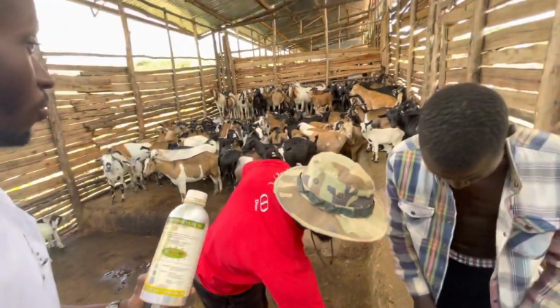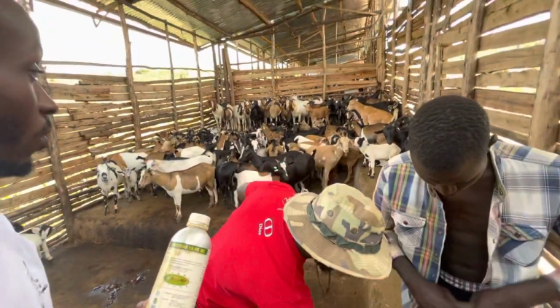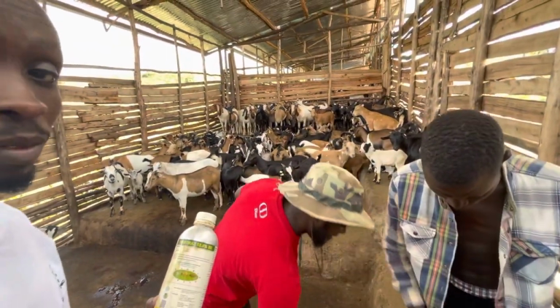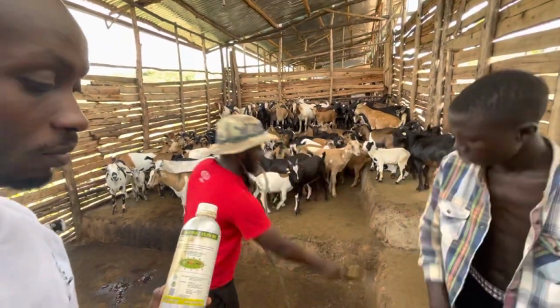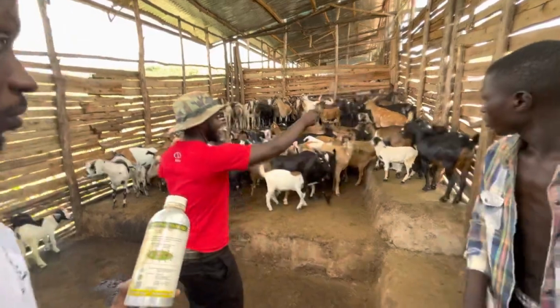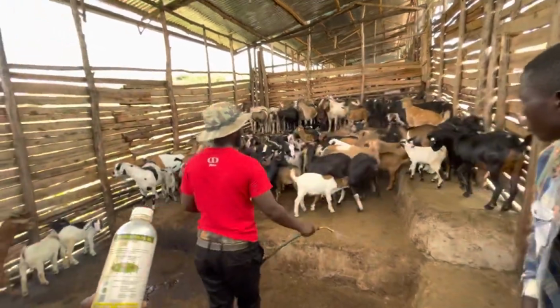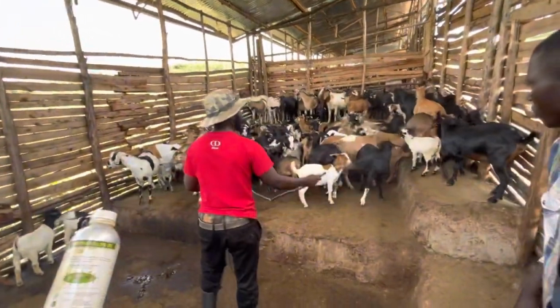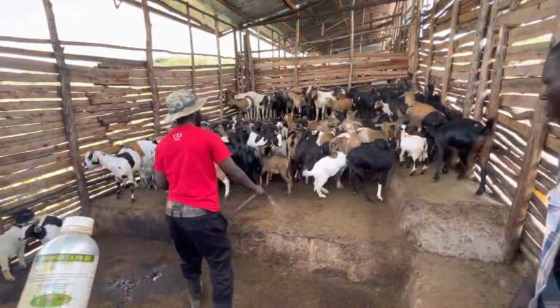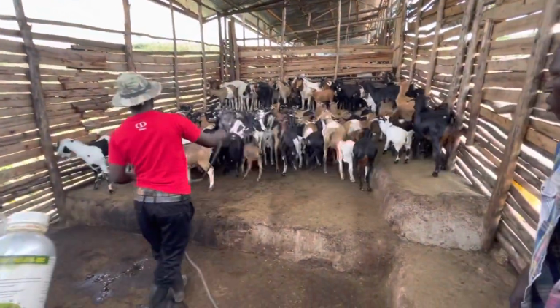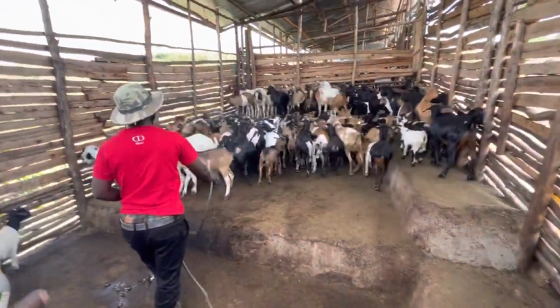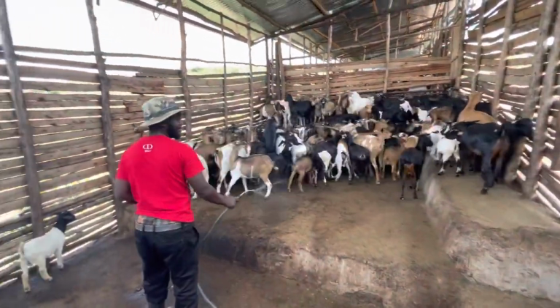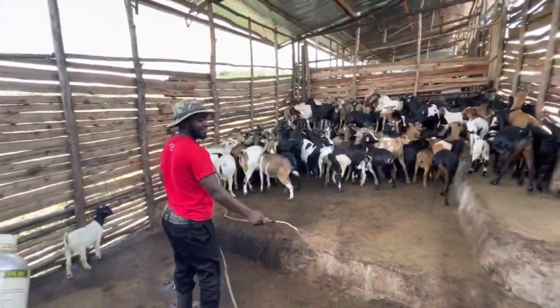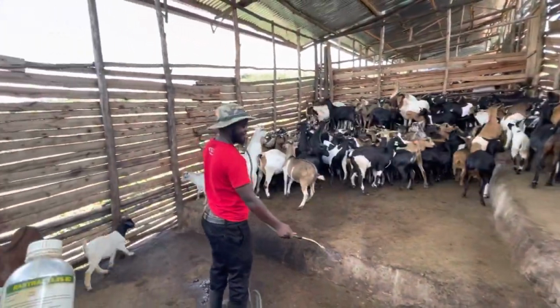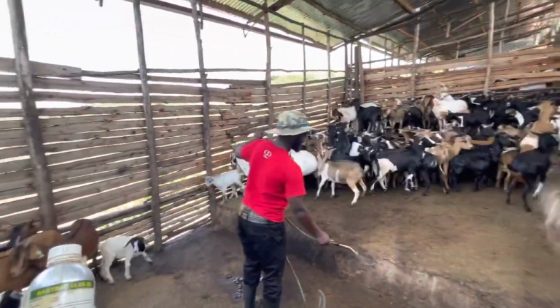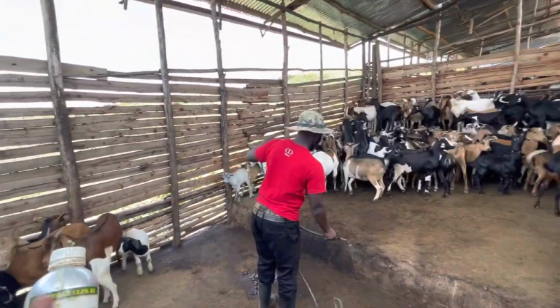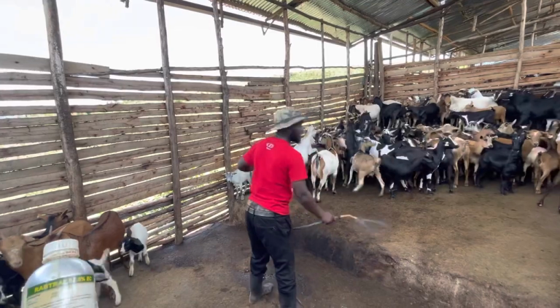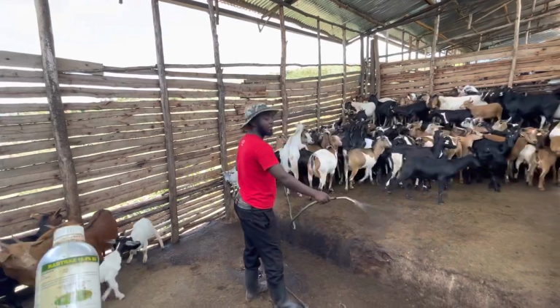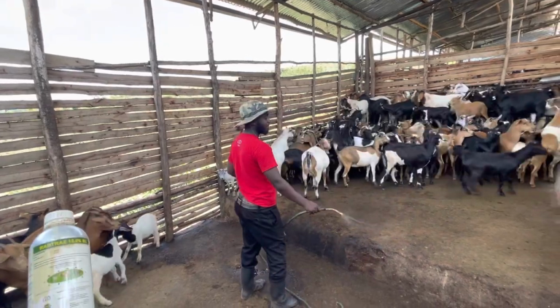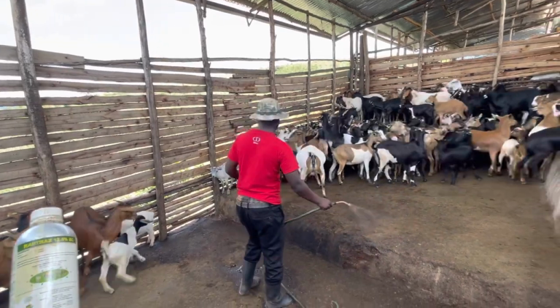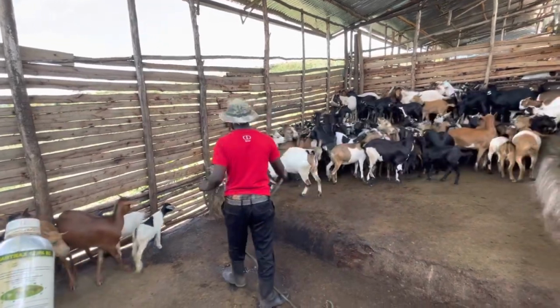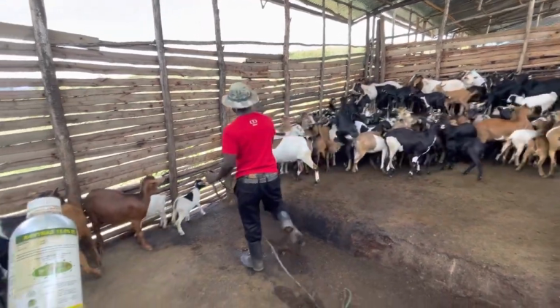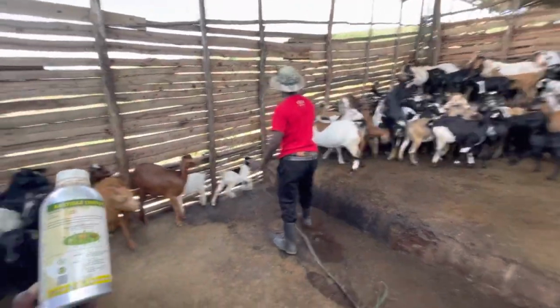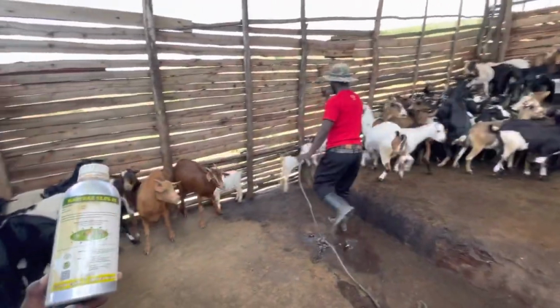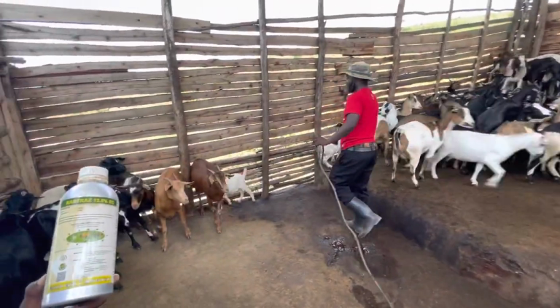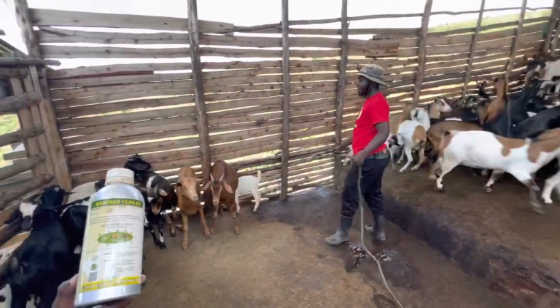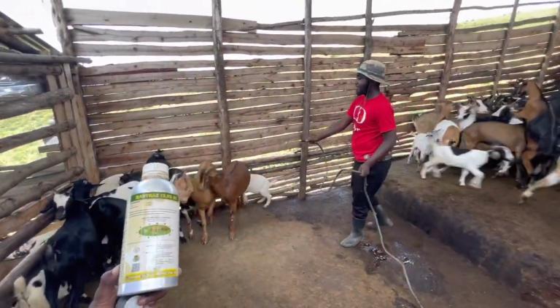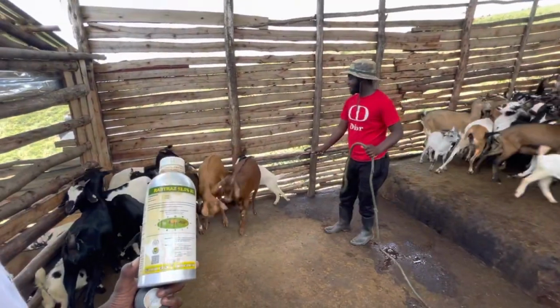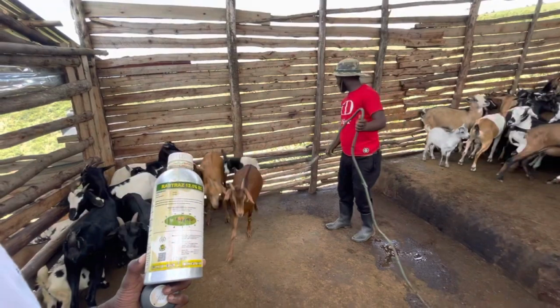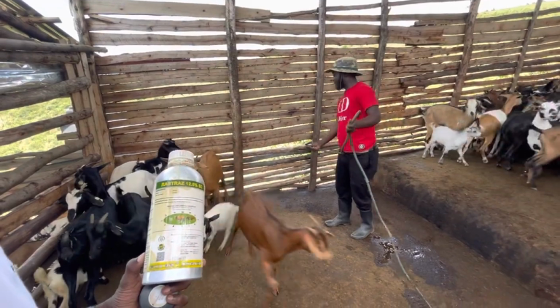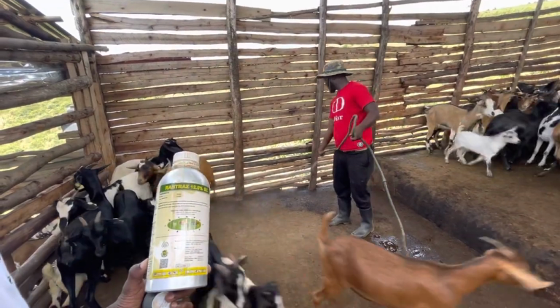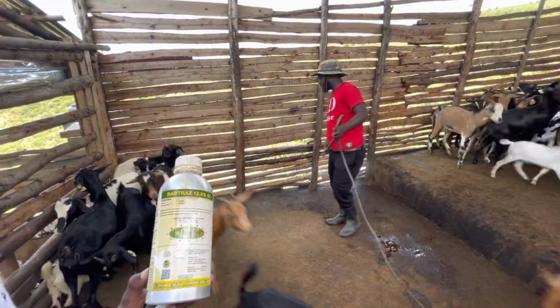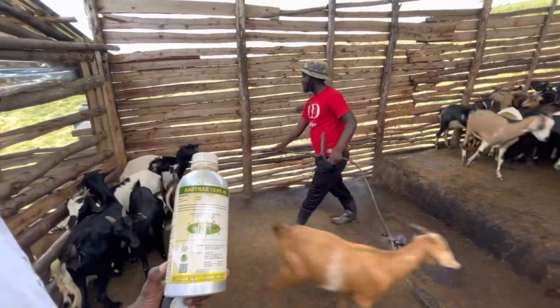Obviously you want the goats to be fit and healthy, so they do this at least once a week. Once a week it's applied to make sure they stay healthy and free of ticks.